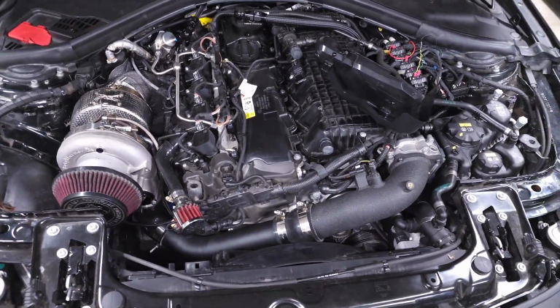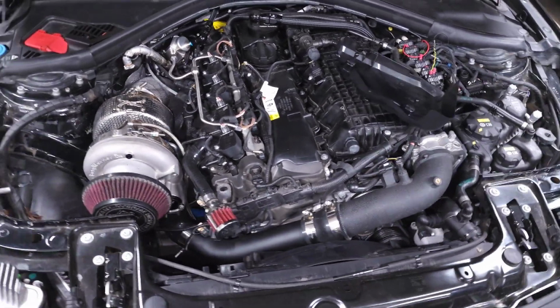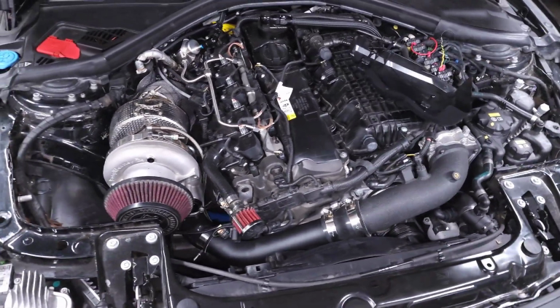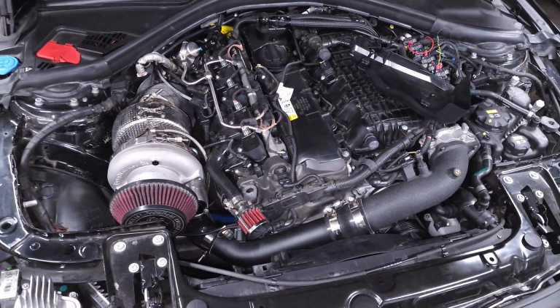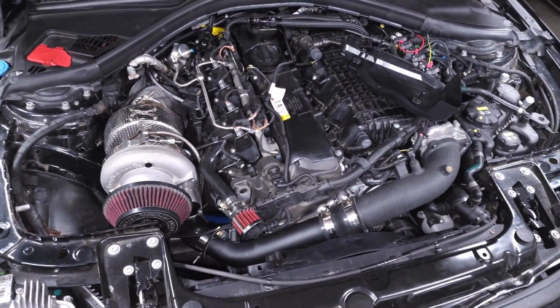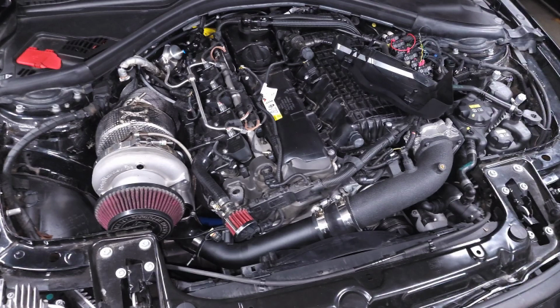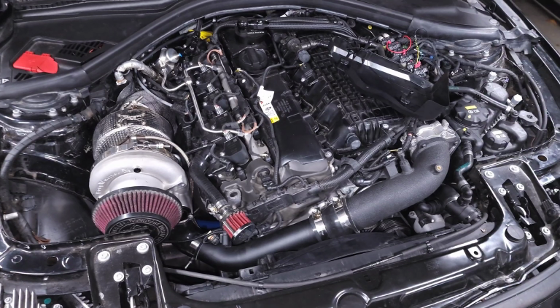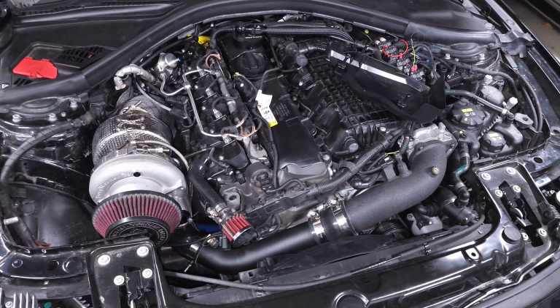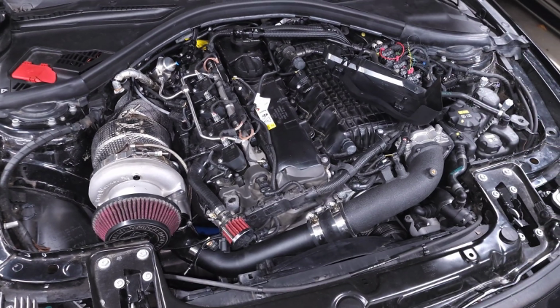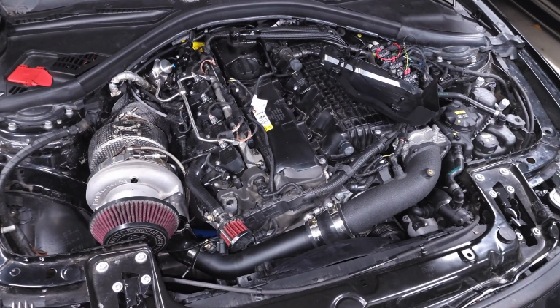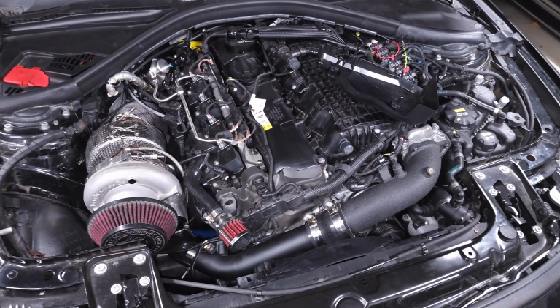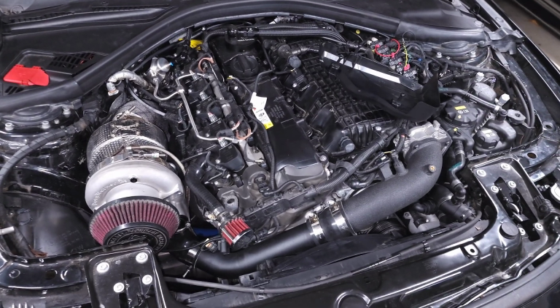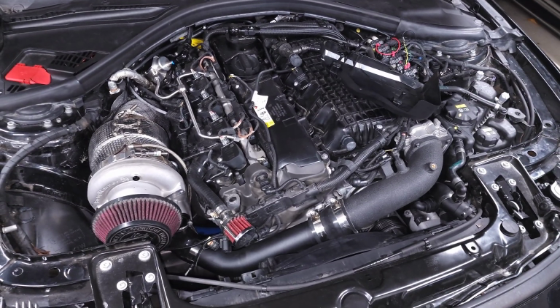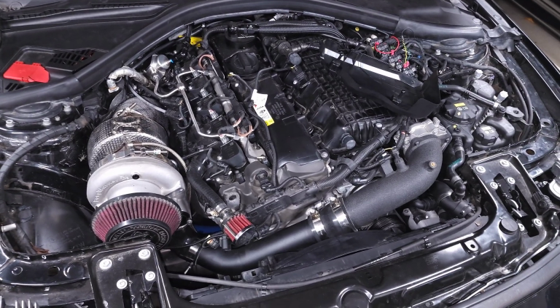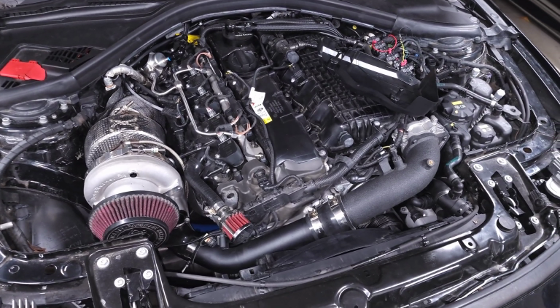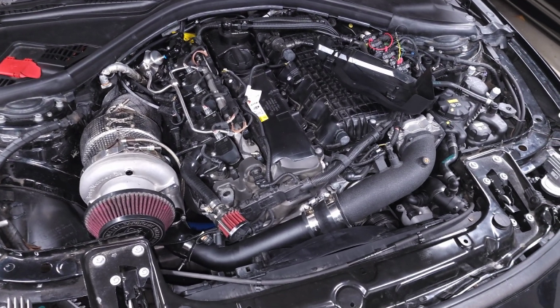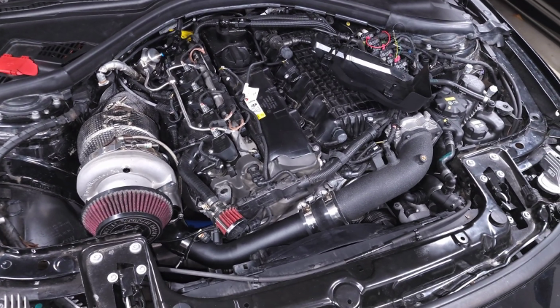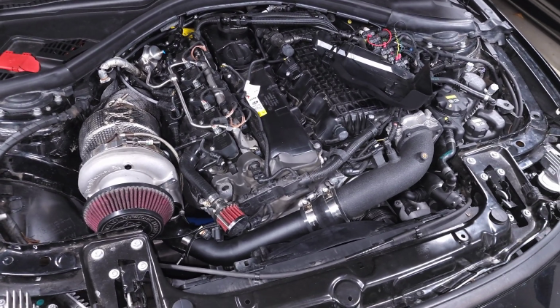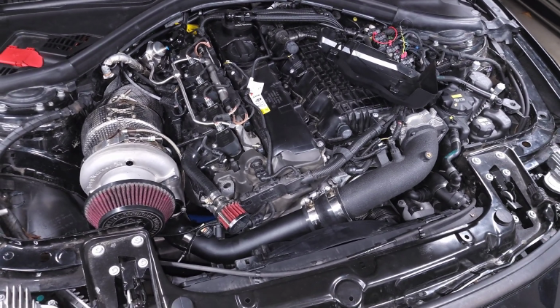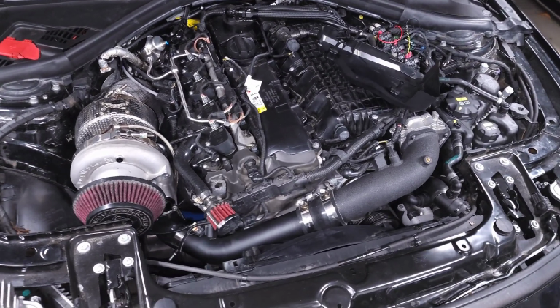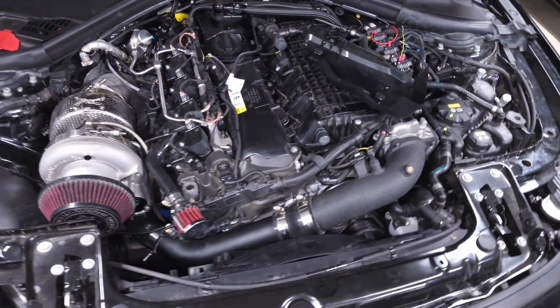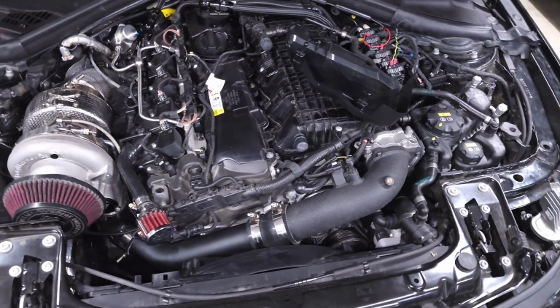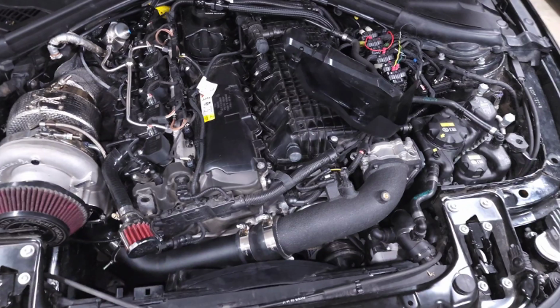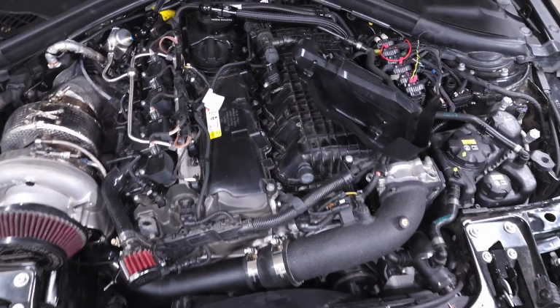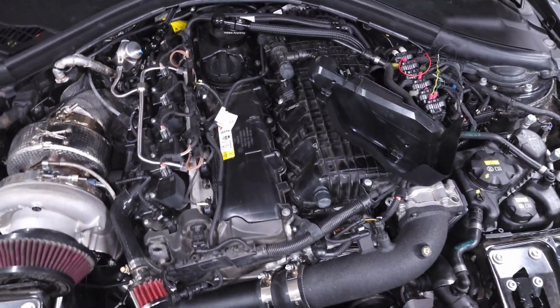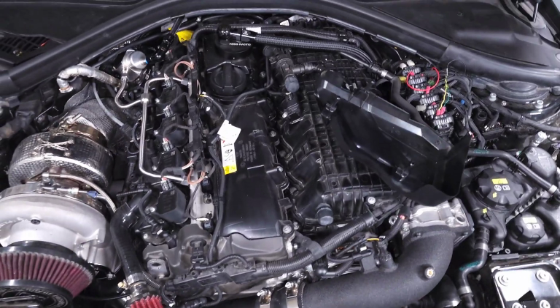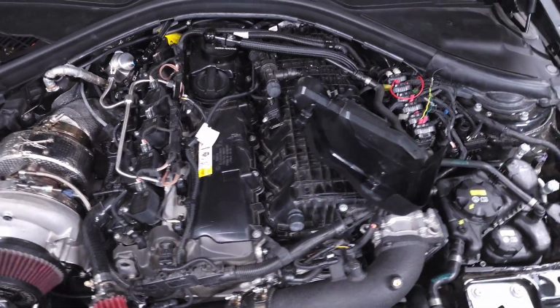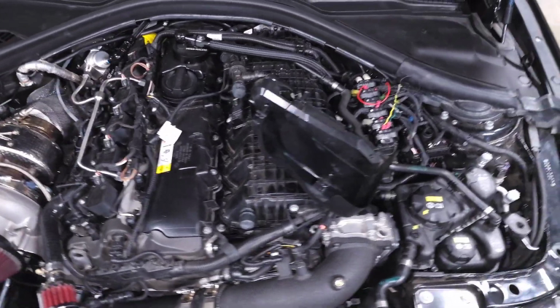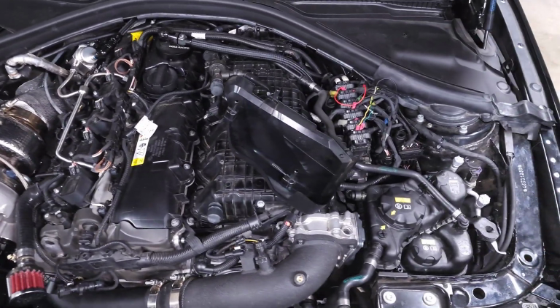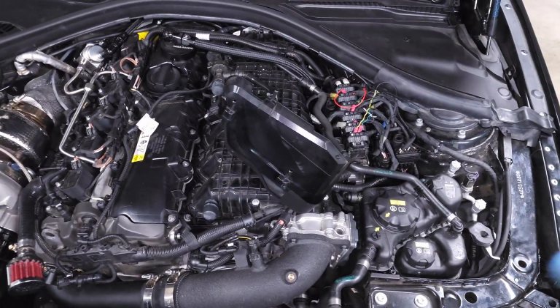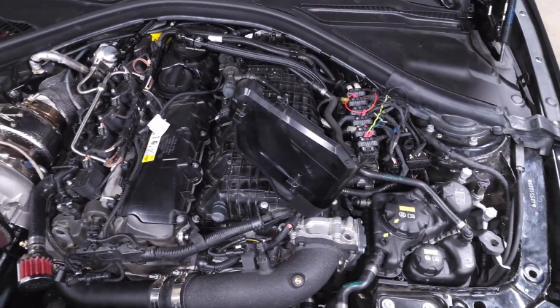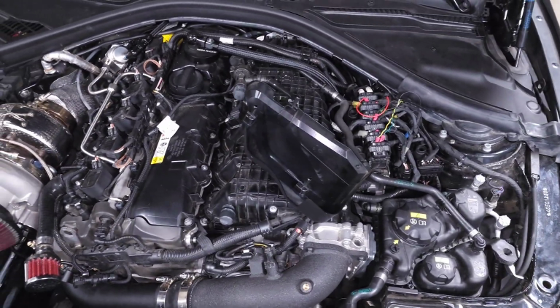So yeah, that's basically the process that I follow. Hopefully this helps you guys out if you just replaced your turbo. Thank you for watching, and if you have any other questions or comments leave them down below.